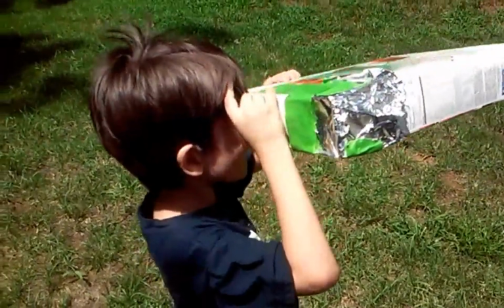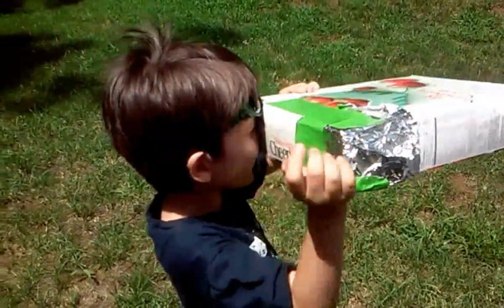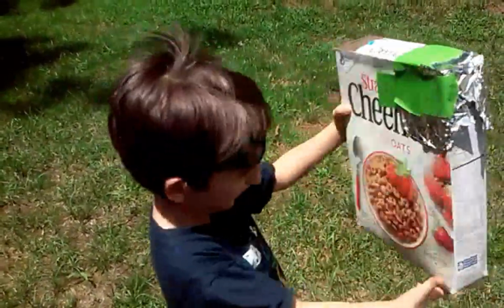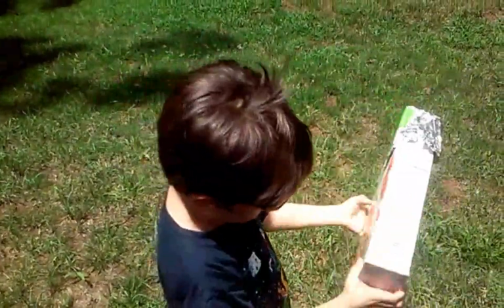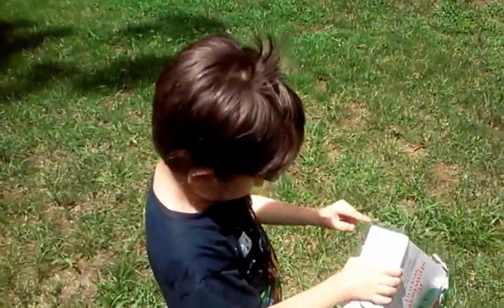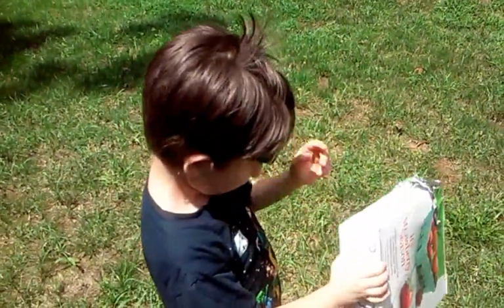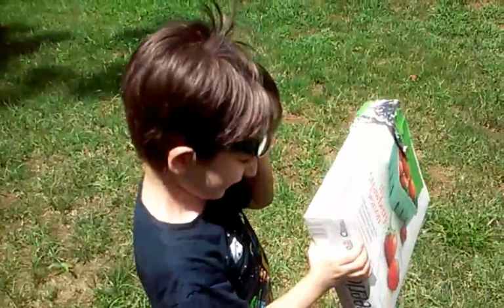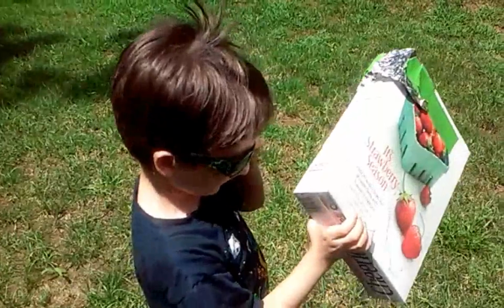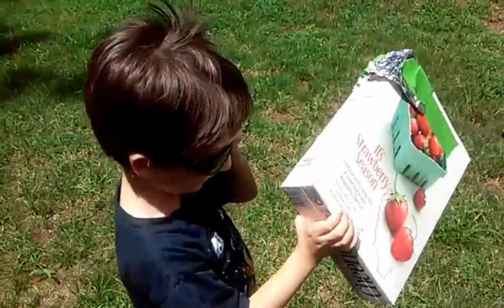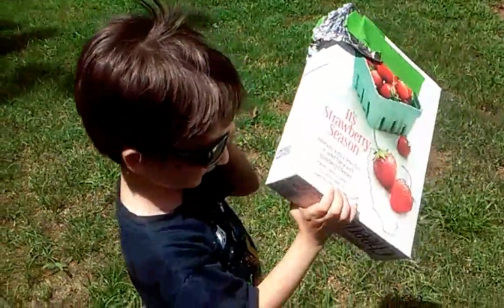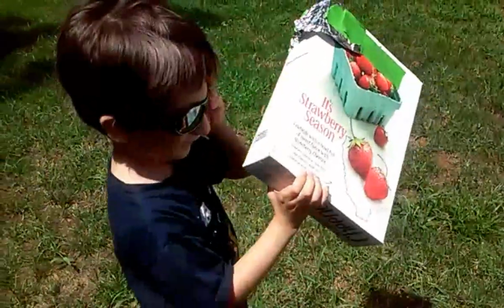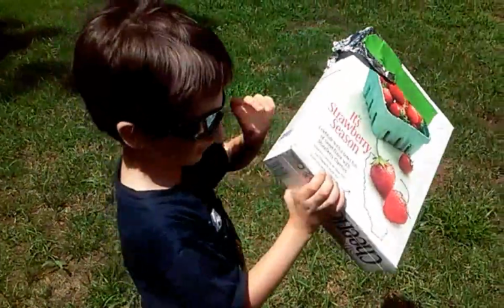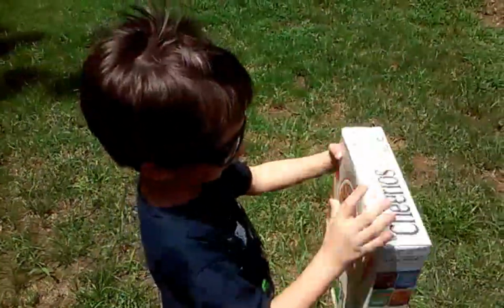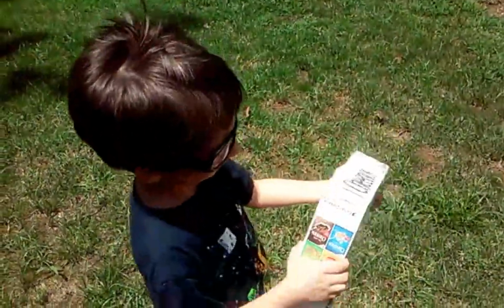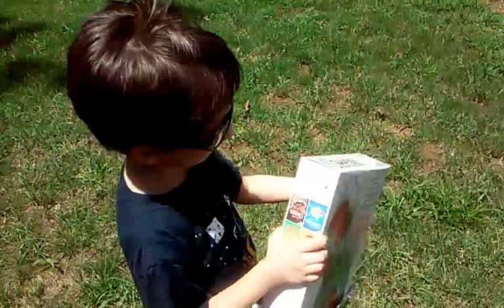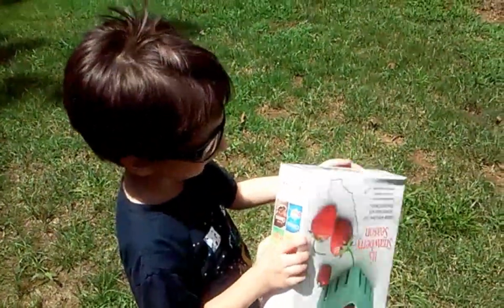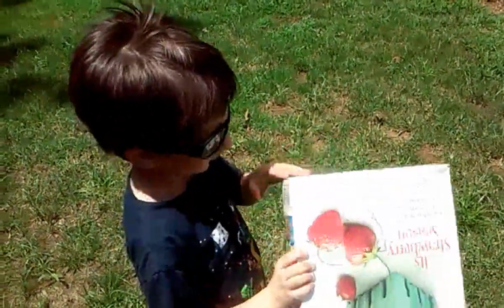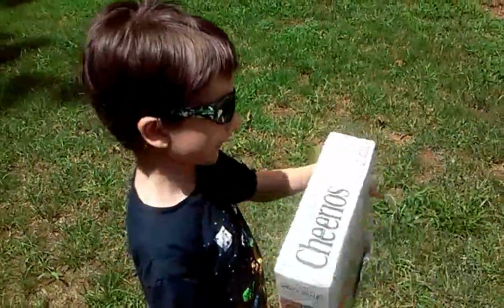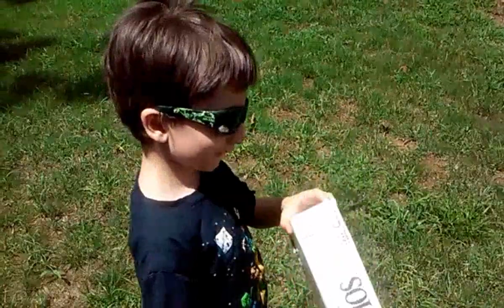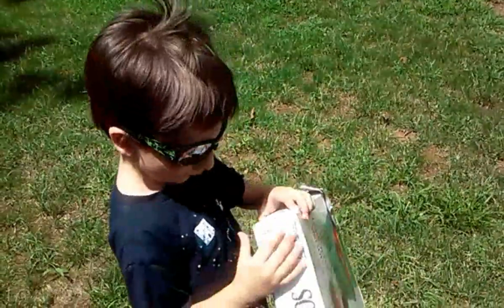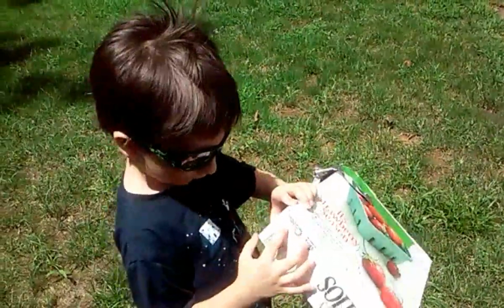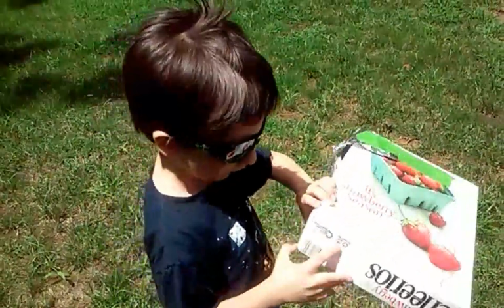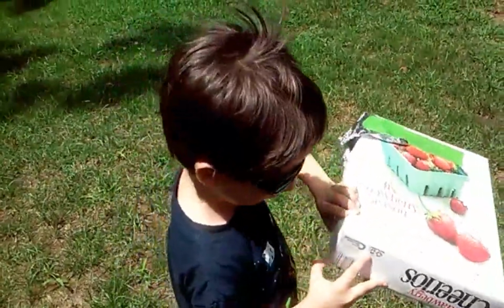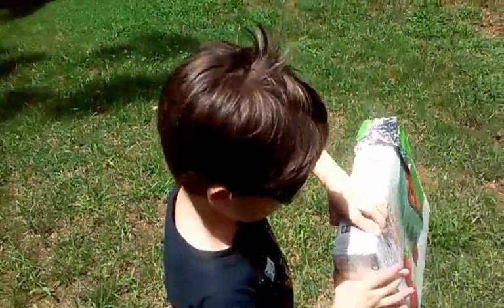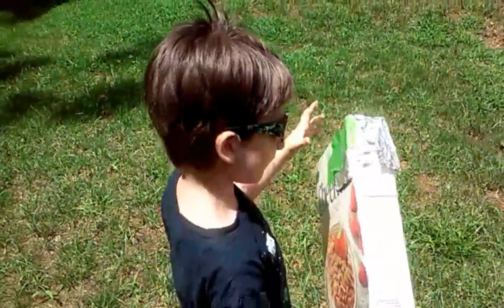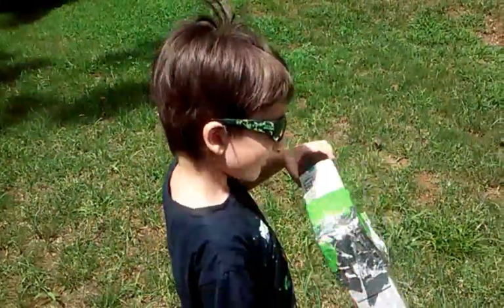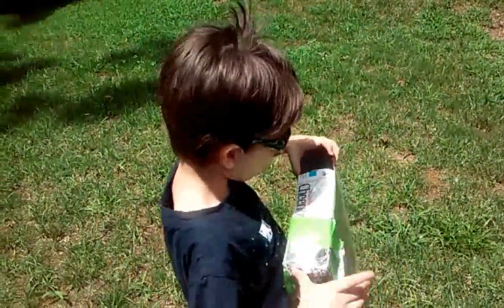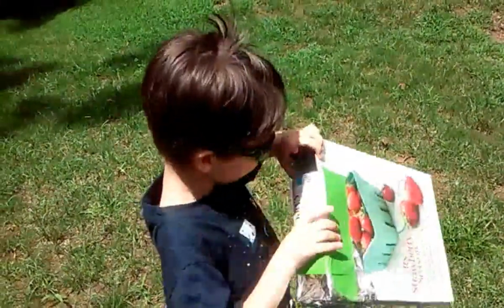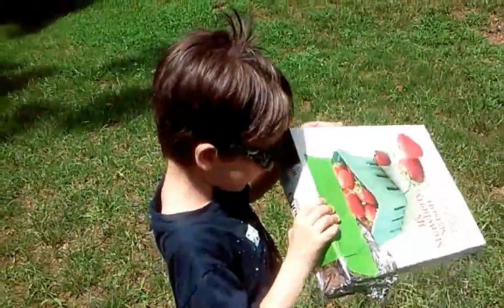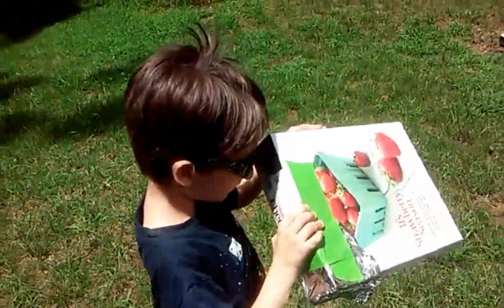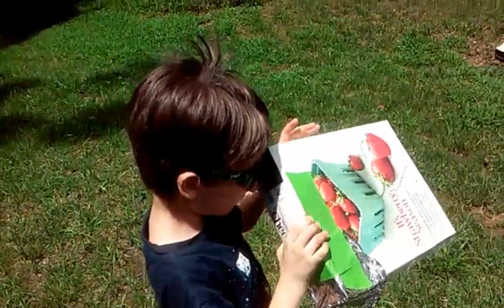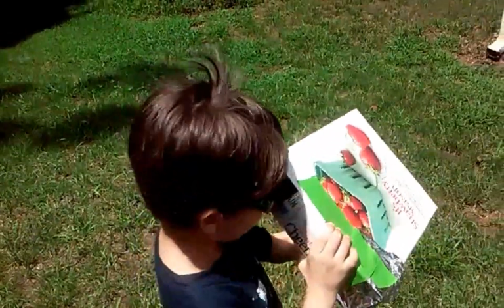Kids, you can do it. If there's a hole letting light in the bottom, you can cover it up with some foil or some electrical tape. A little bit of light coming in — just cover it up.